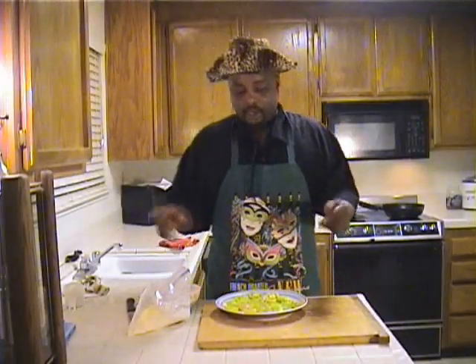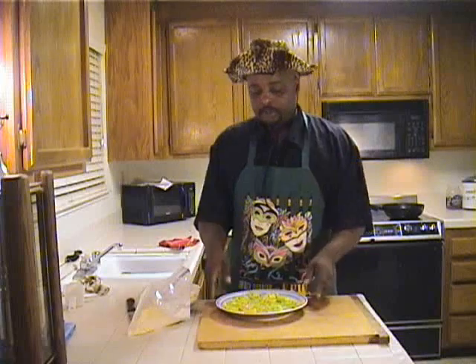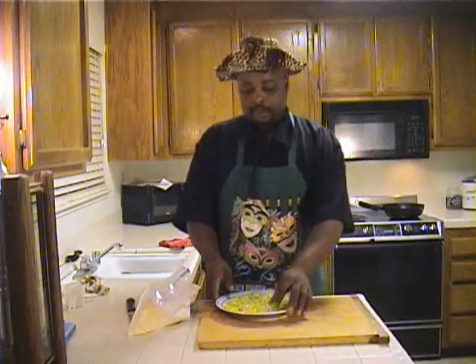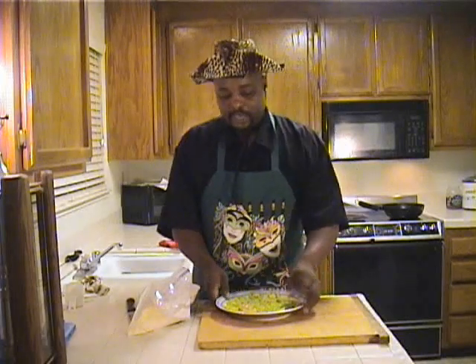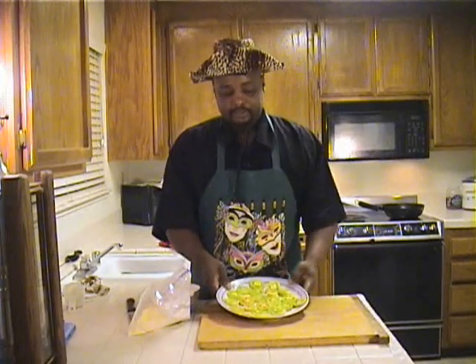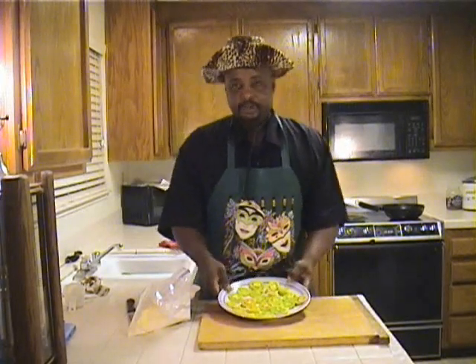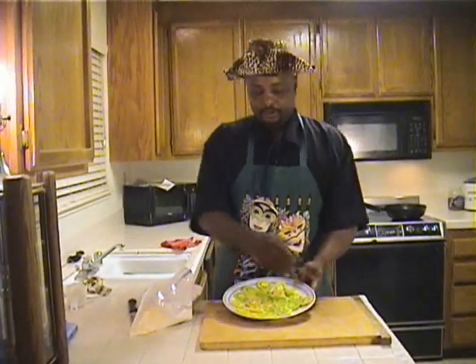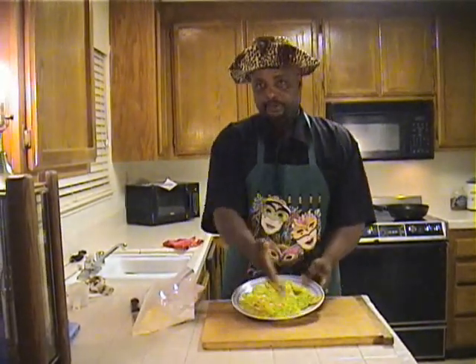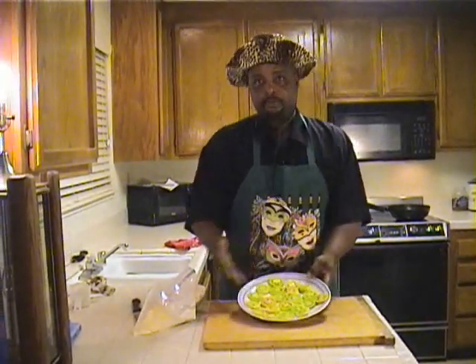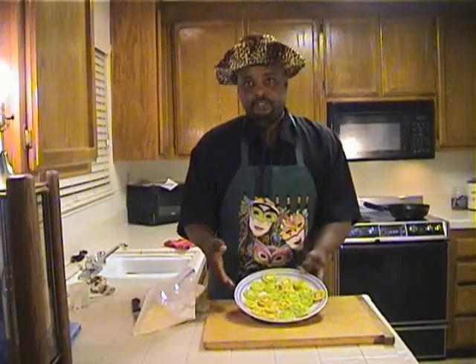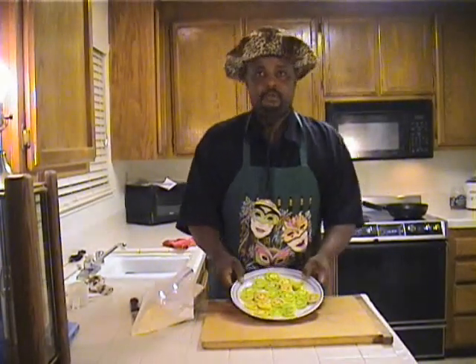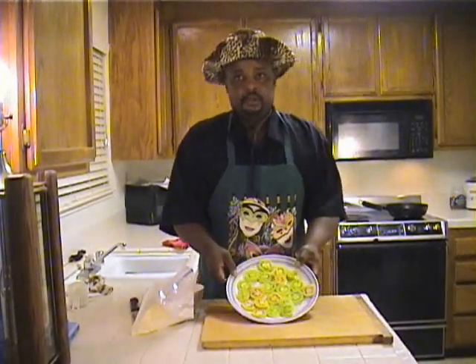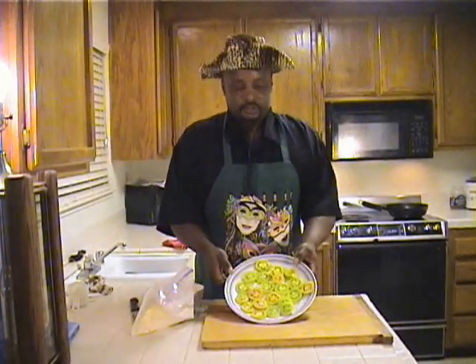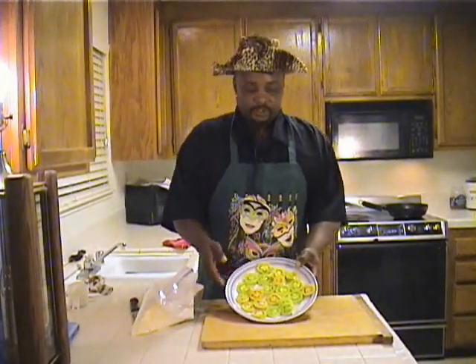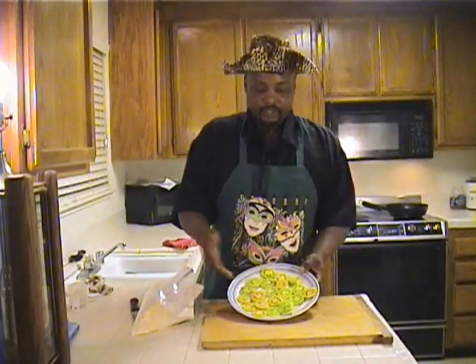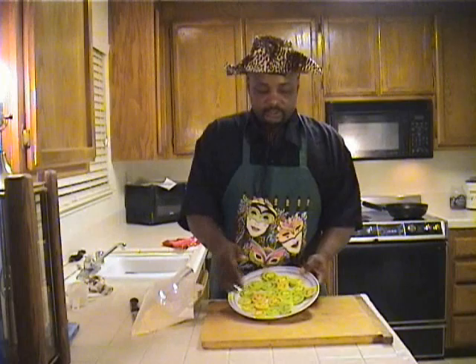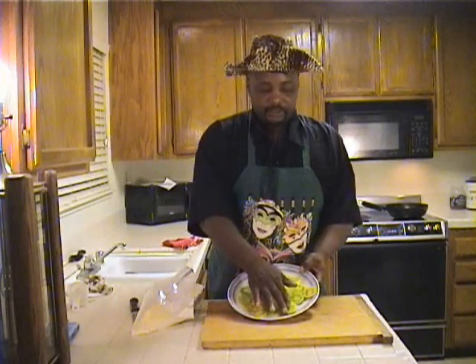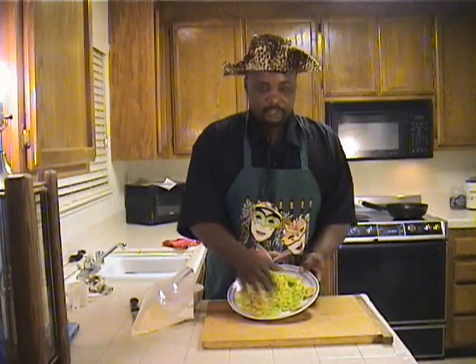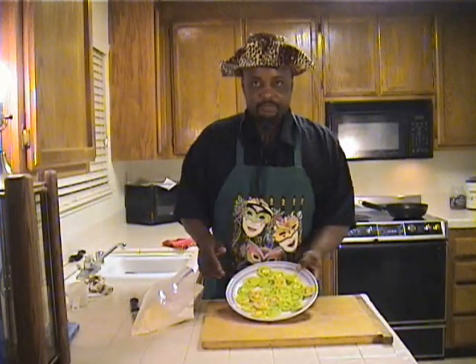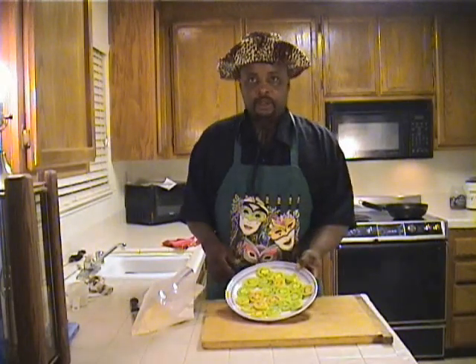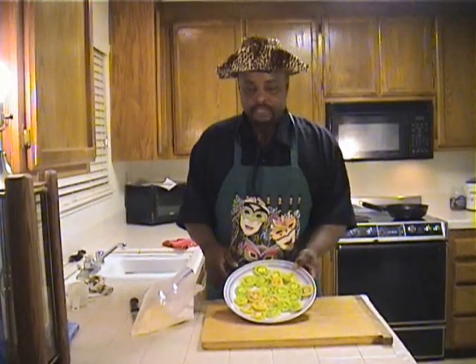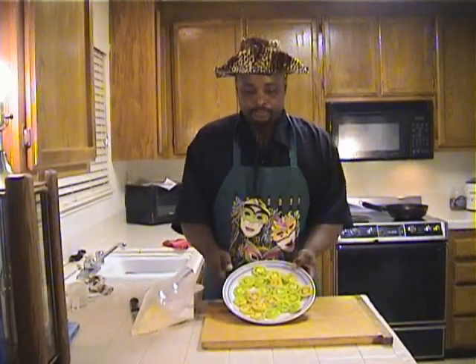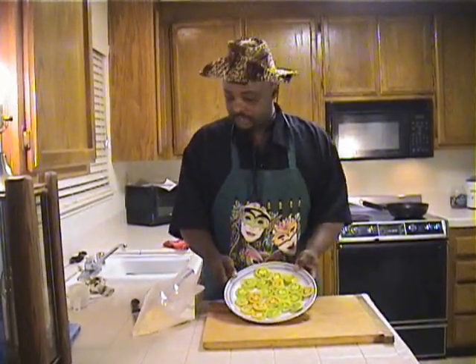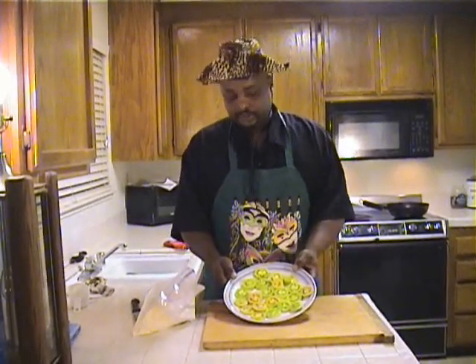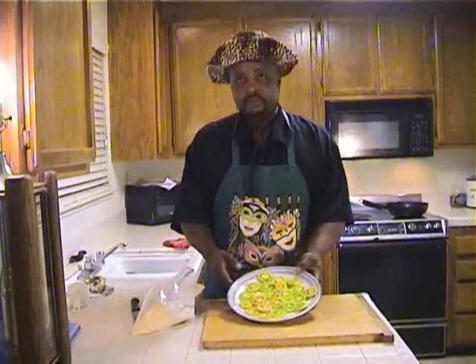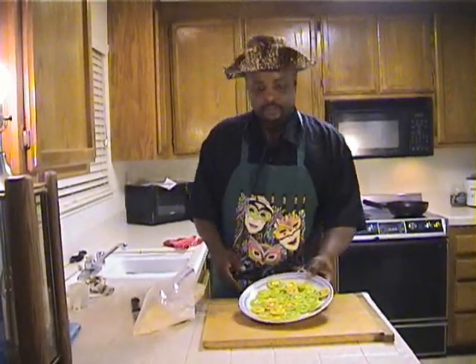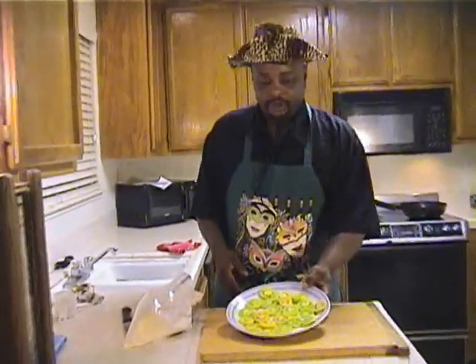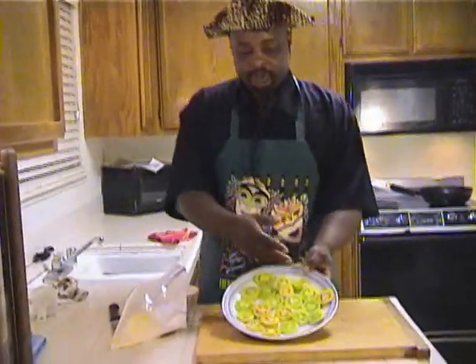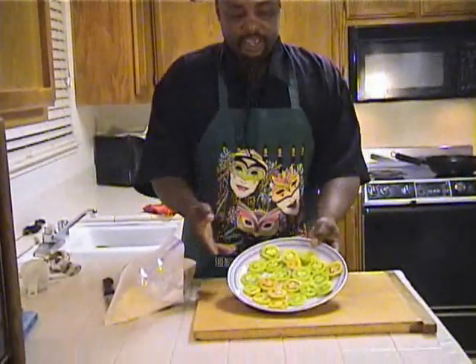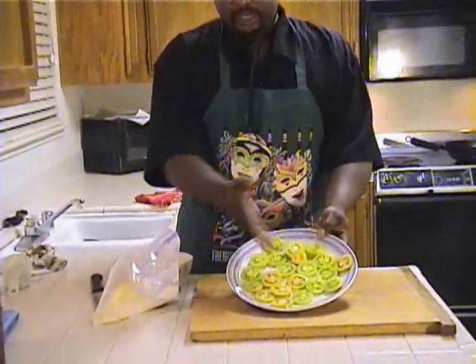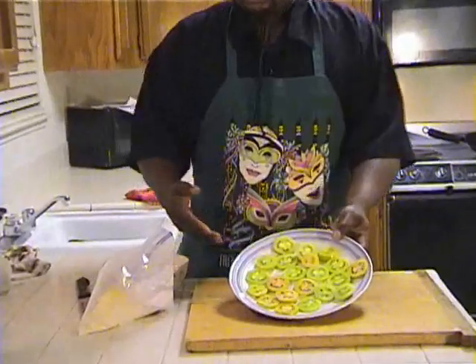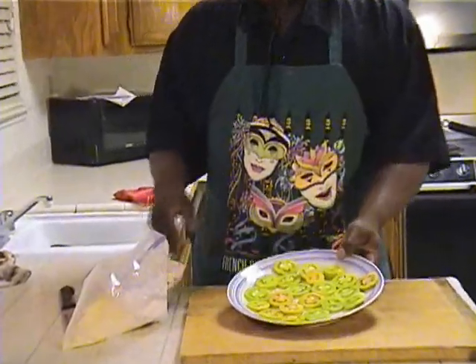We got all the tomatoes cut in the serving proportion. You want to get a close-up on this — all of them are cut proportionately and they're ready to go. Not too thick, not too thin.